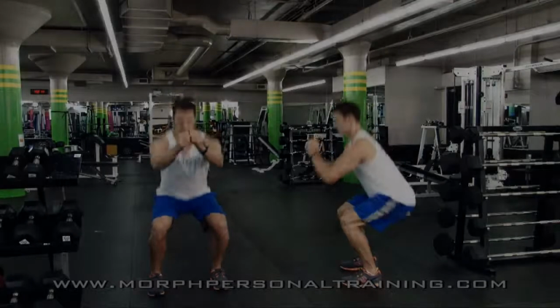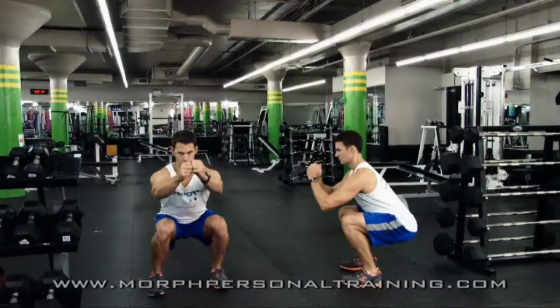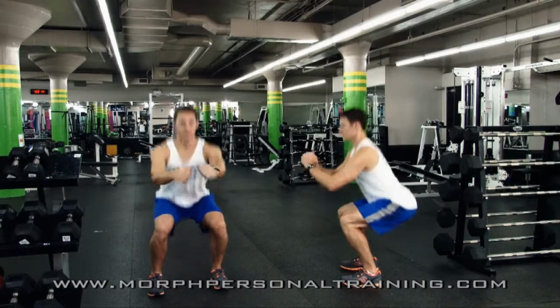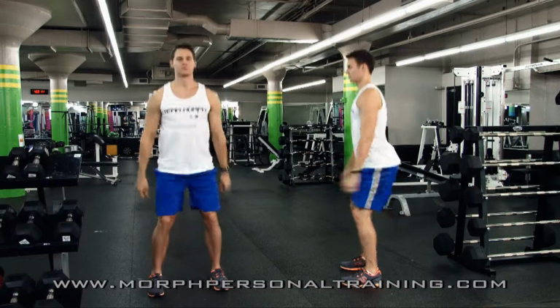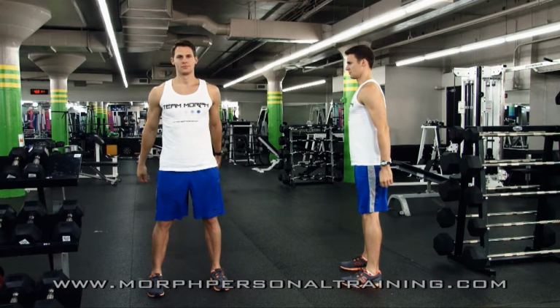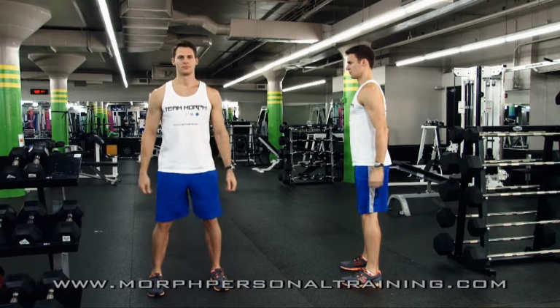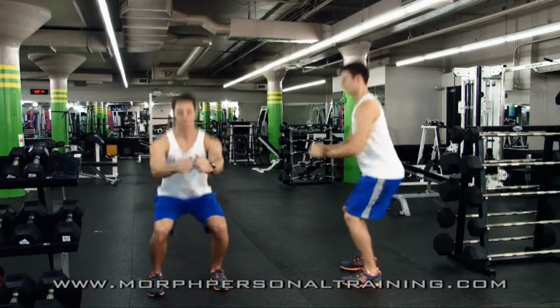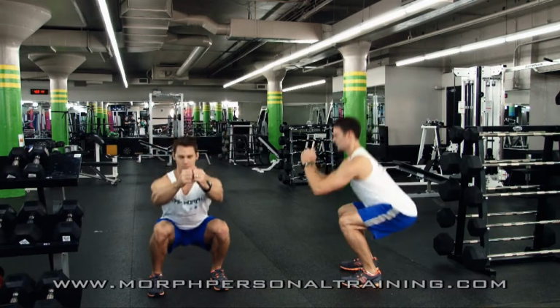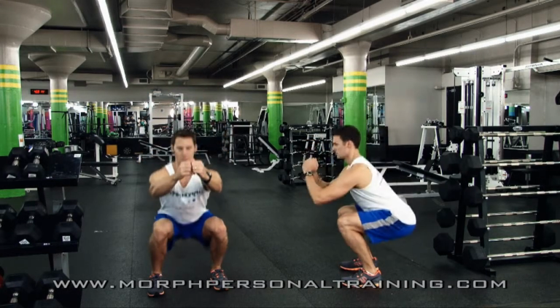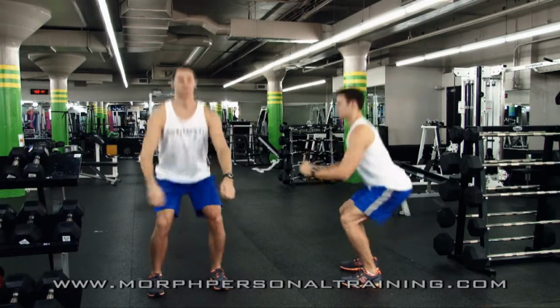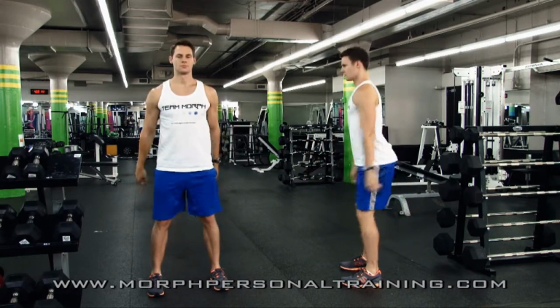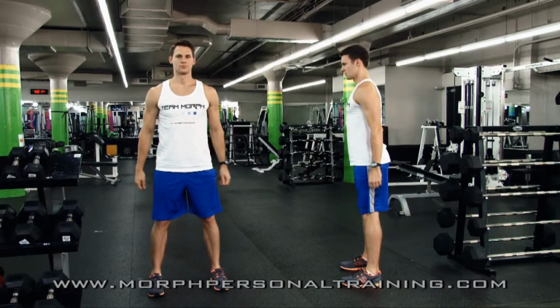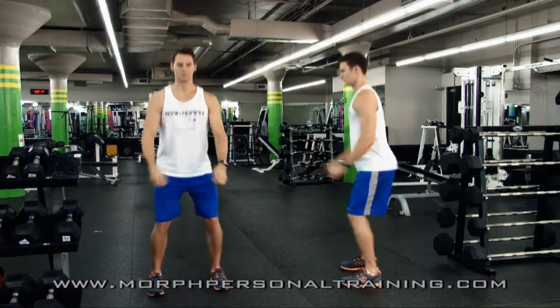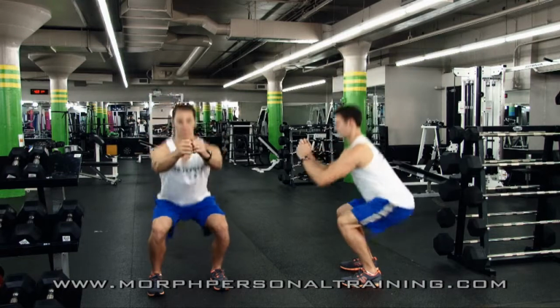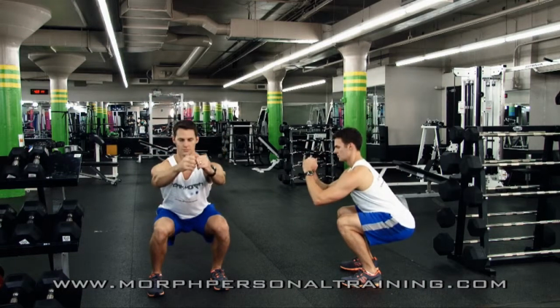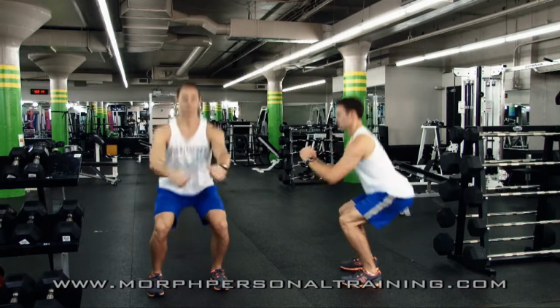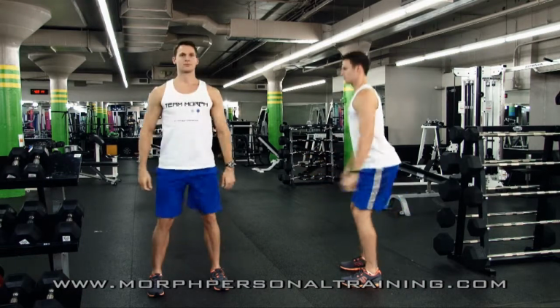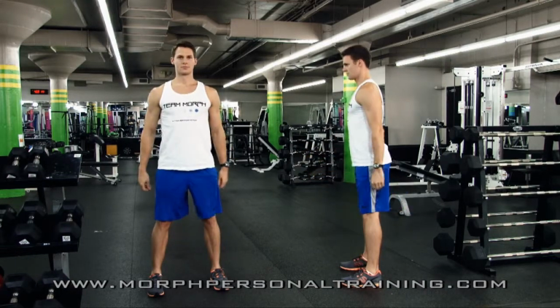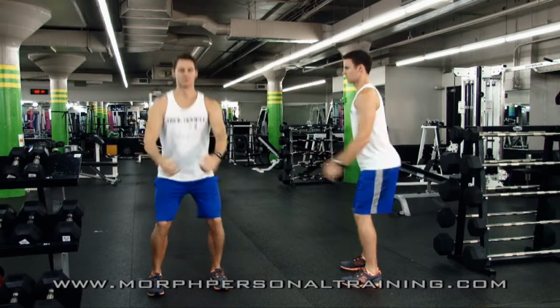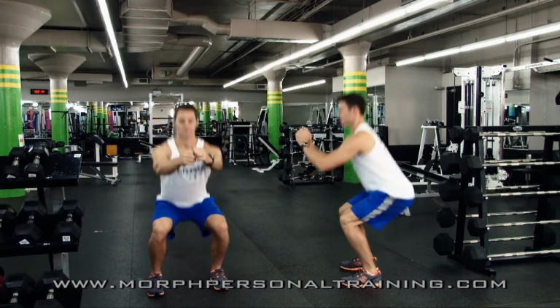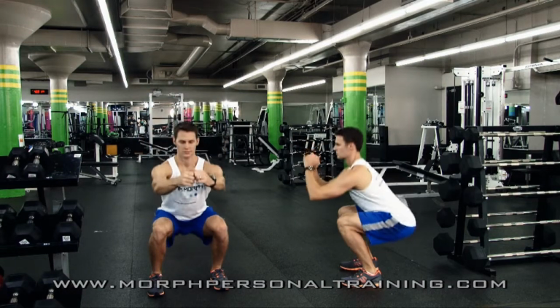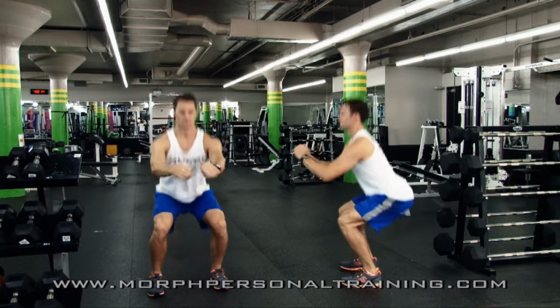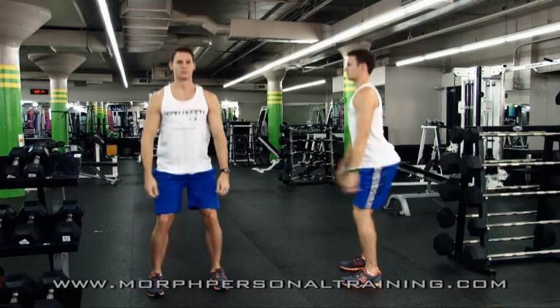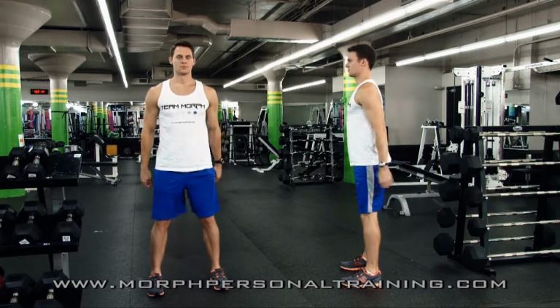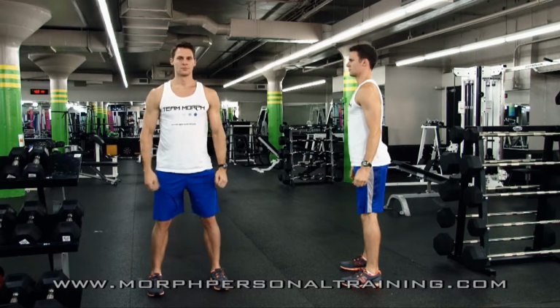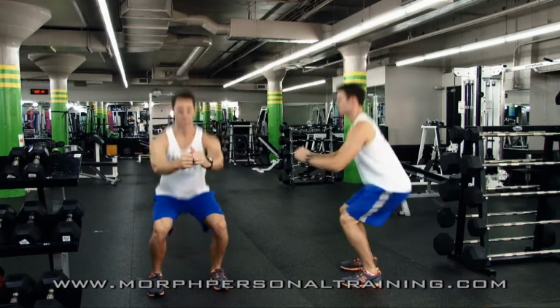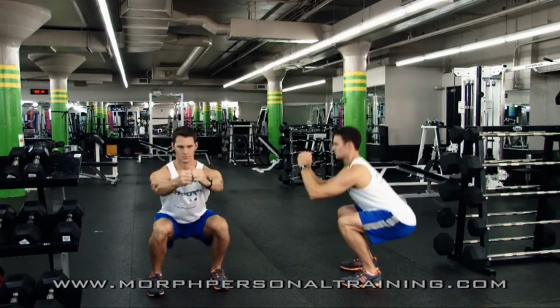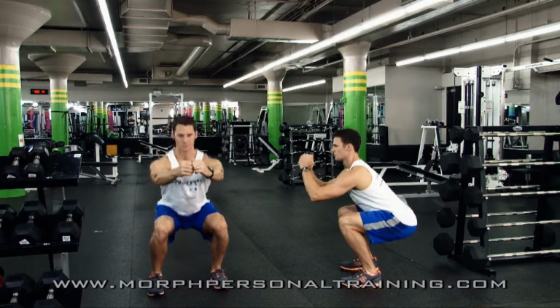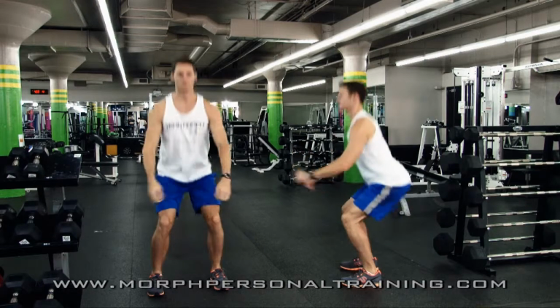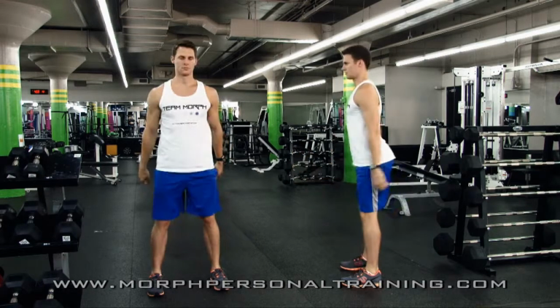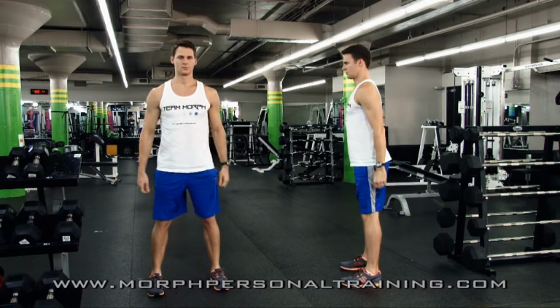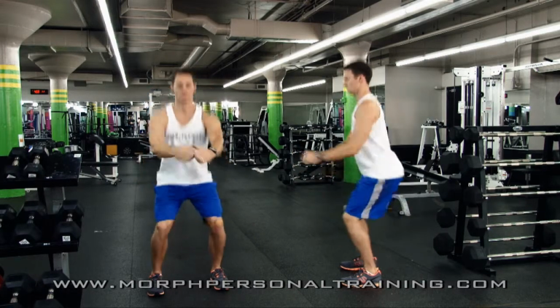Here we can see the bodyweight squat. As you descend you're breathing in, on the way back up you're going to be breathing out. All the pressure should be on the heels, knees travel forward but not in front of the feet.